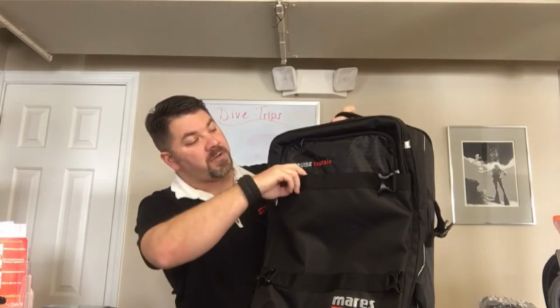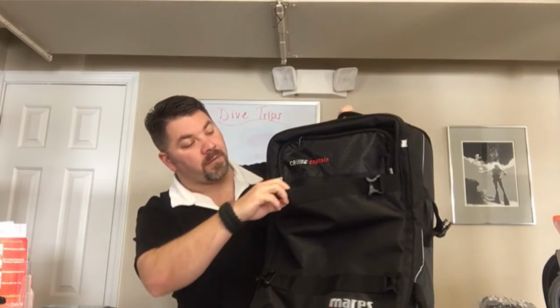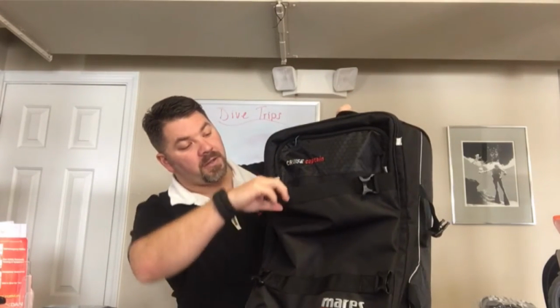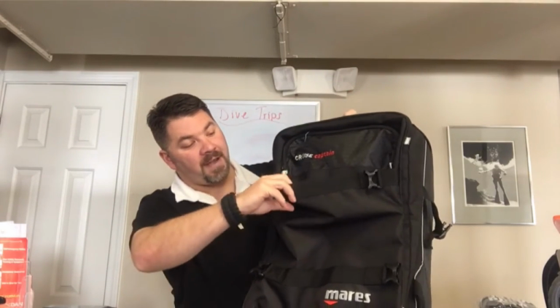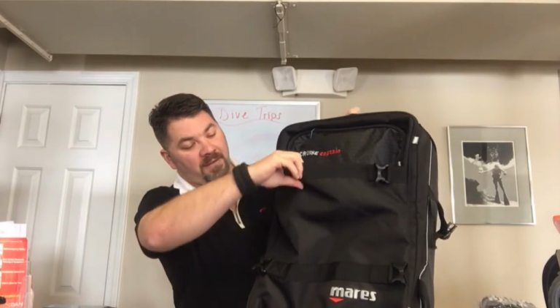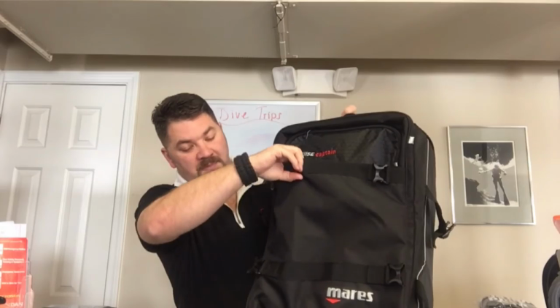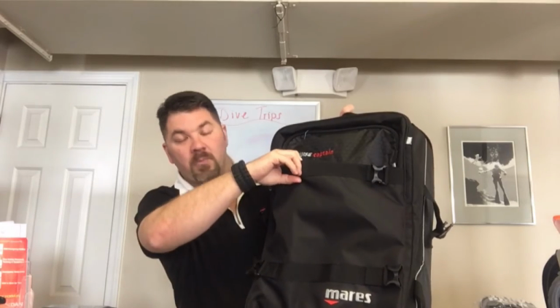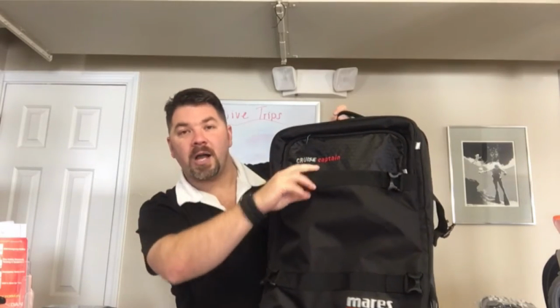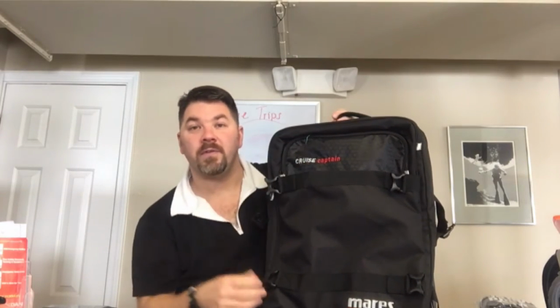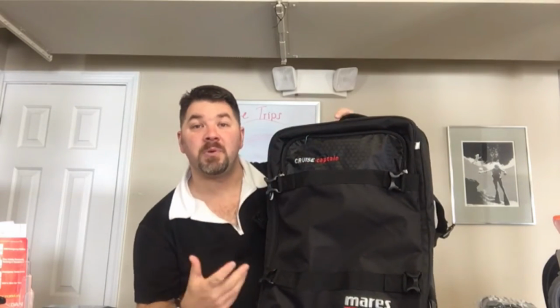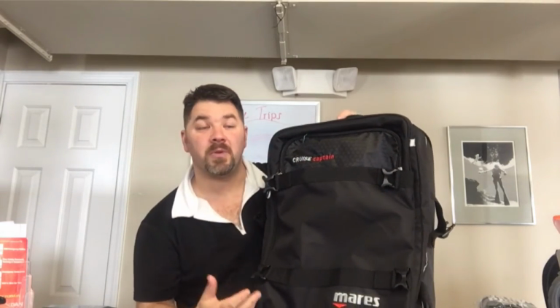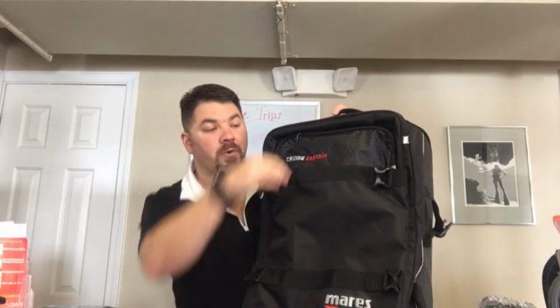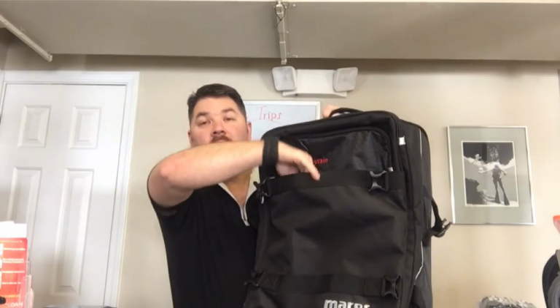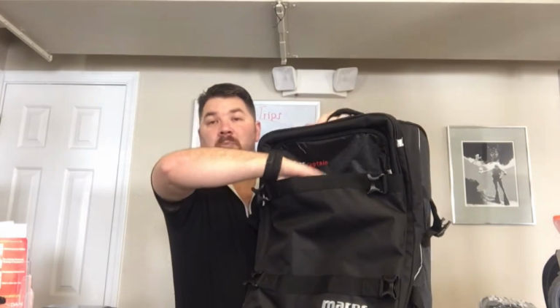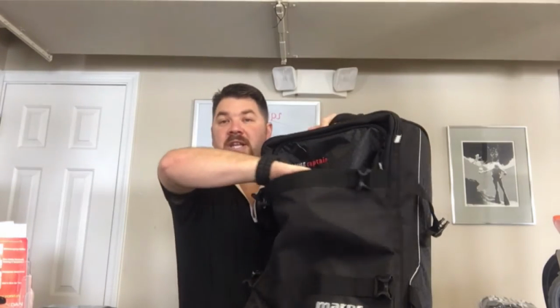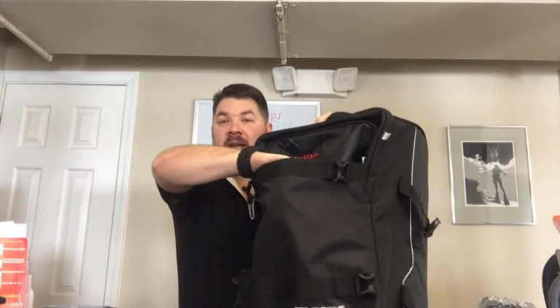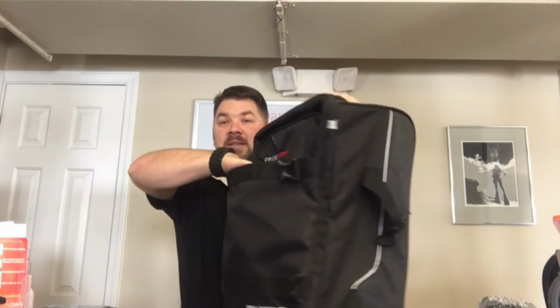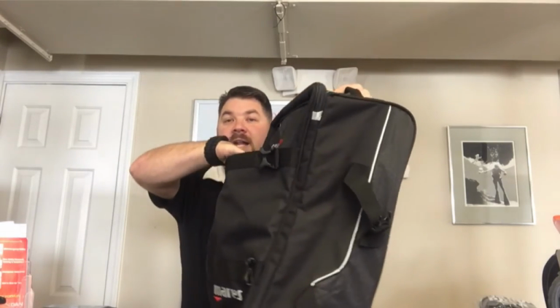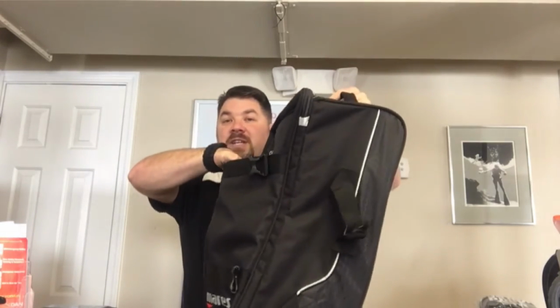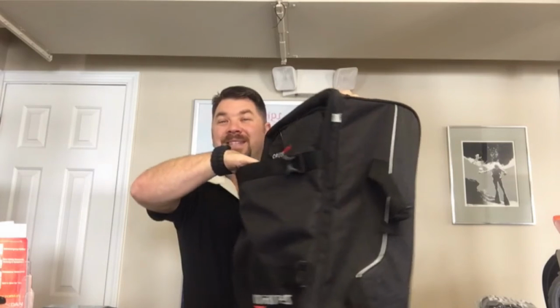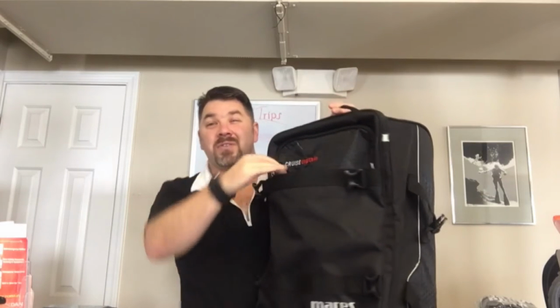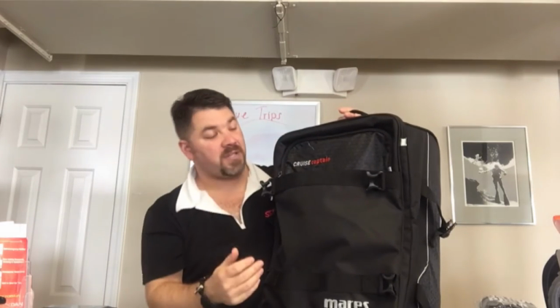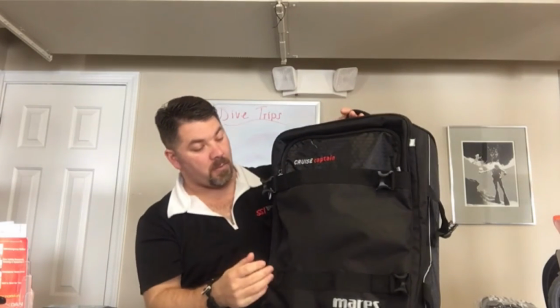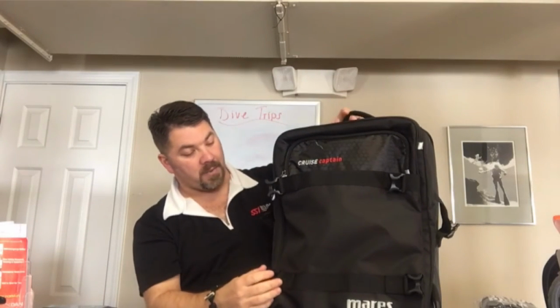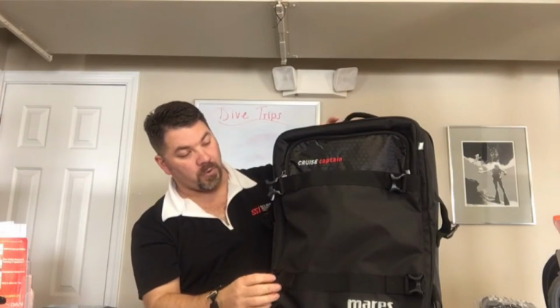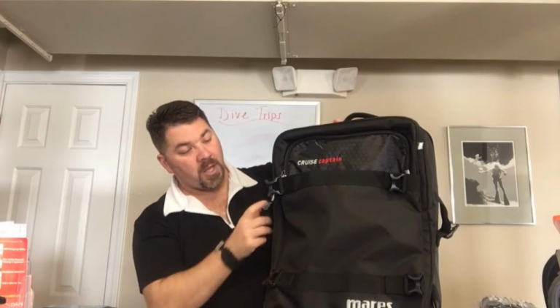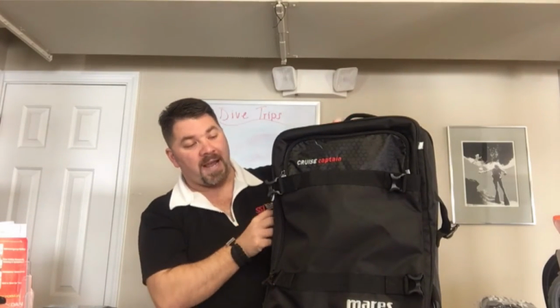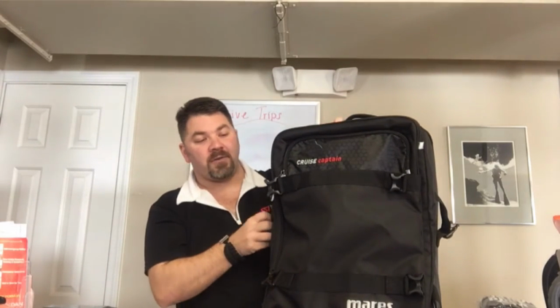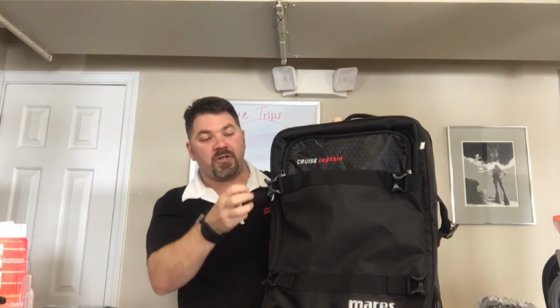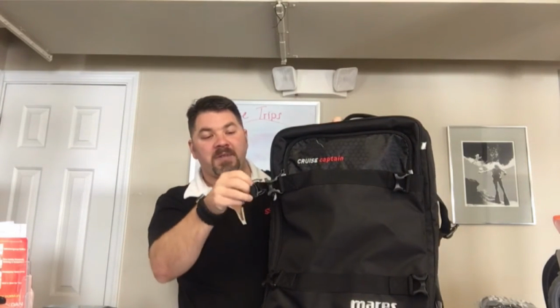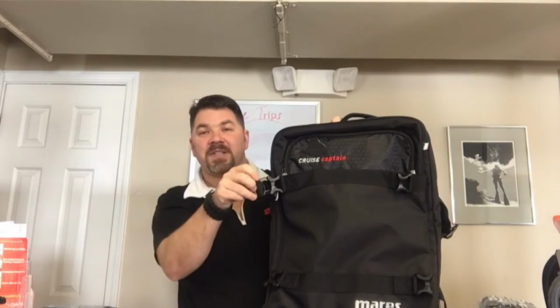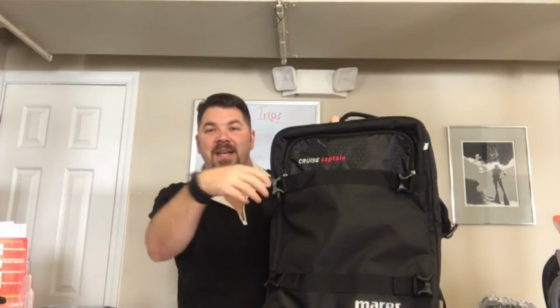On the front you're gonna have a kind of expandable pocket. If you need to put something in quickly, you can push it down in there — this pocket actually expands out, so it'll take up quite a bit of room.